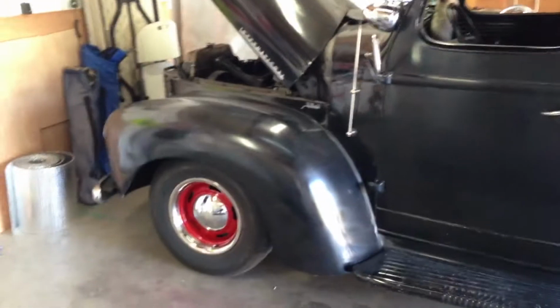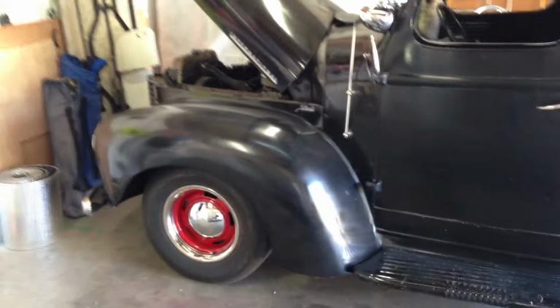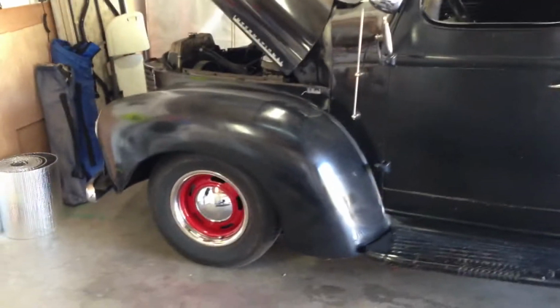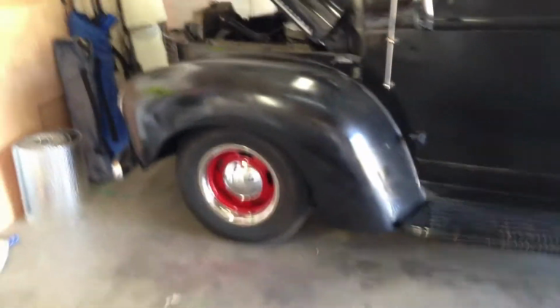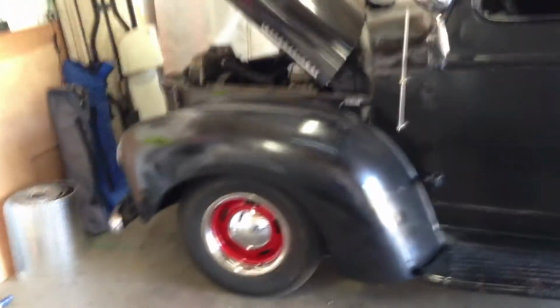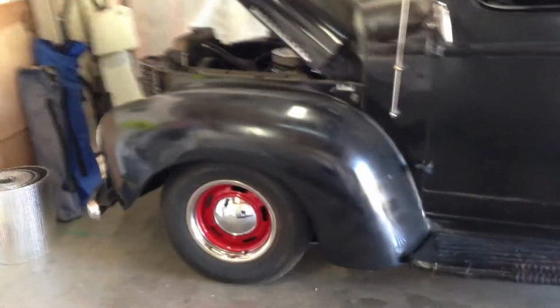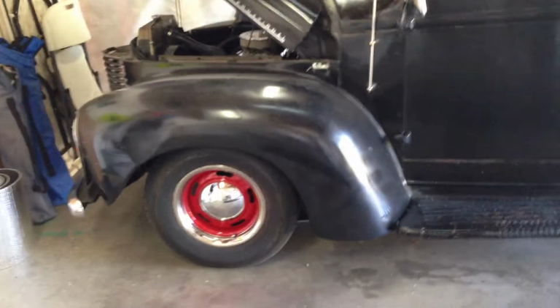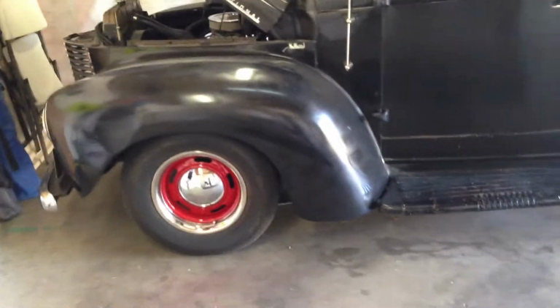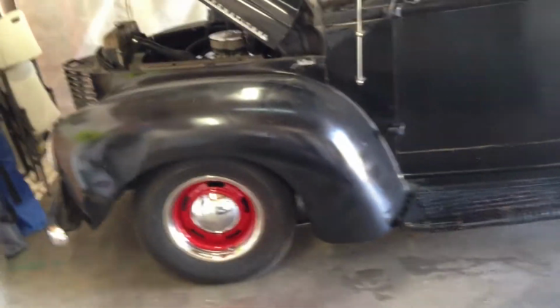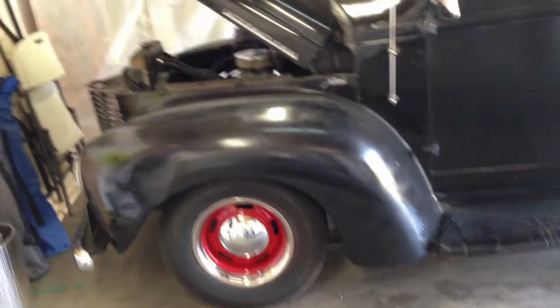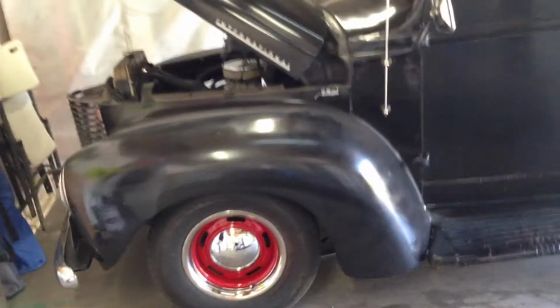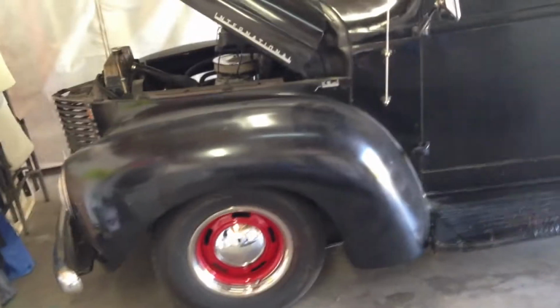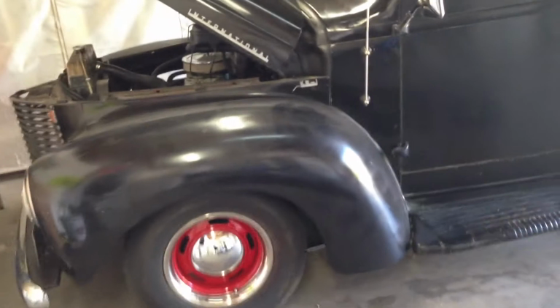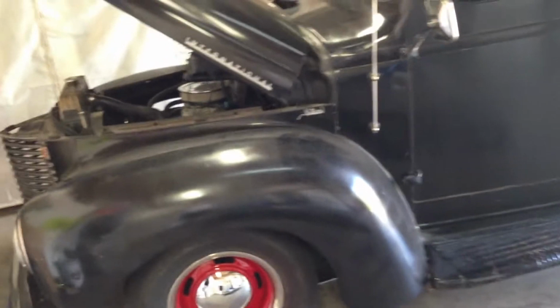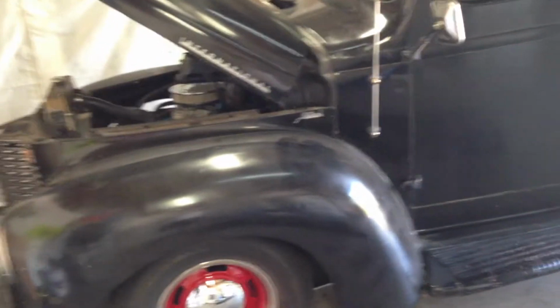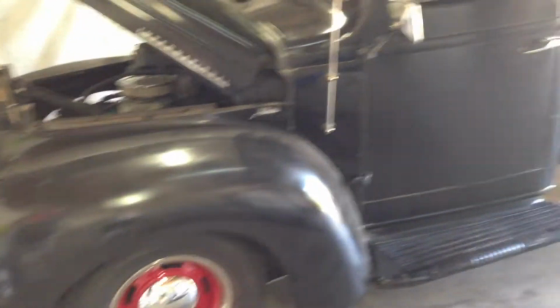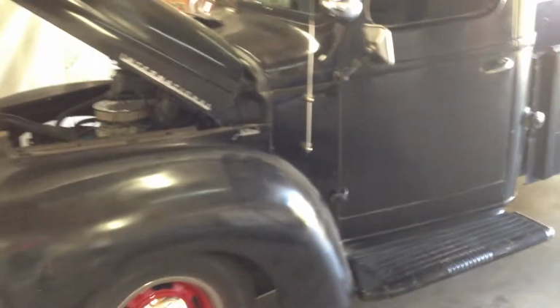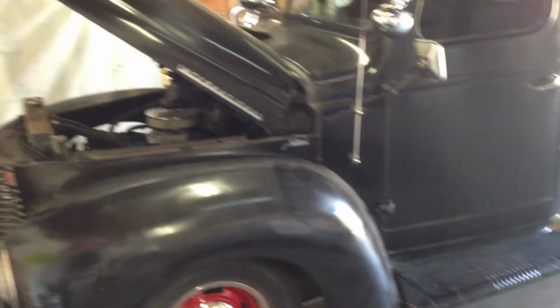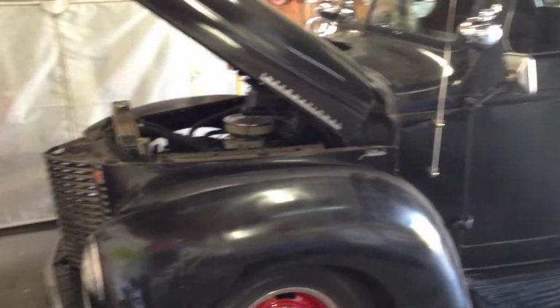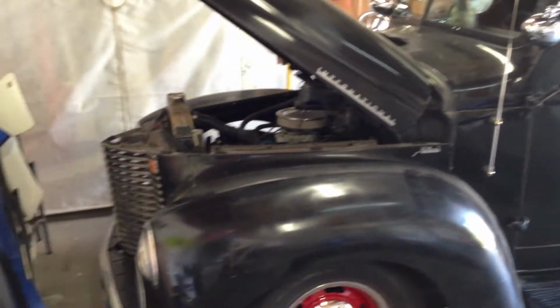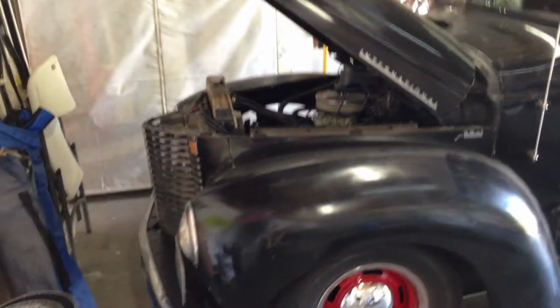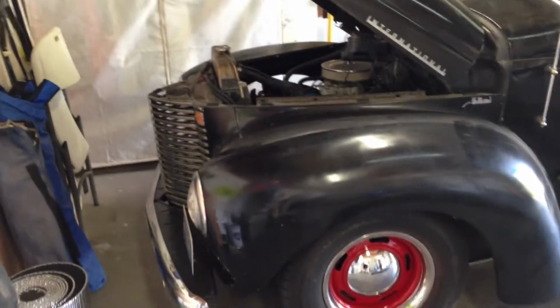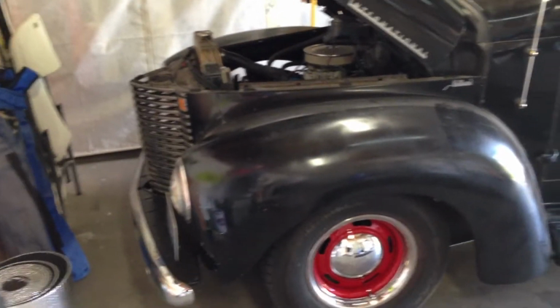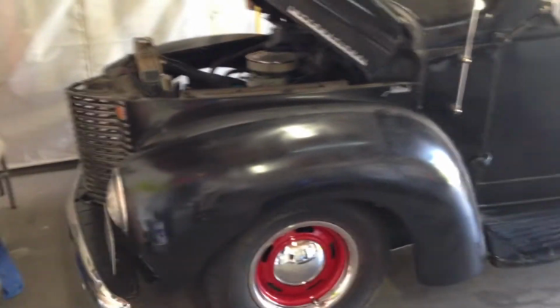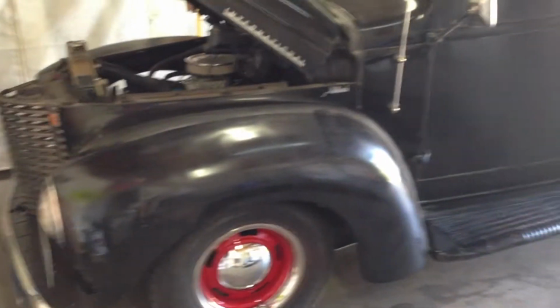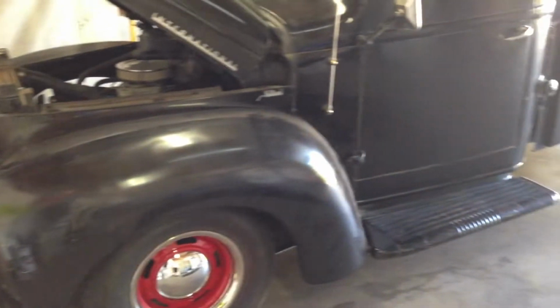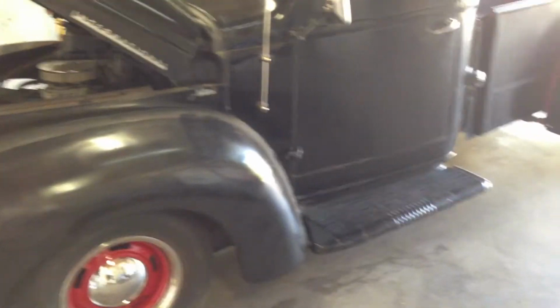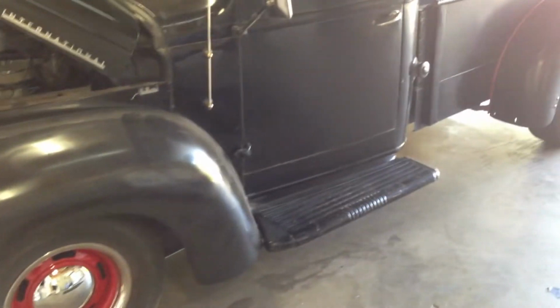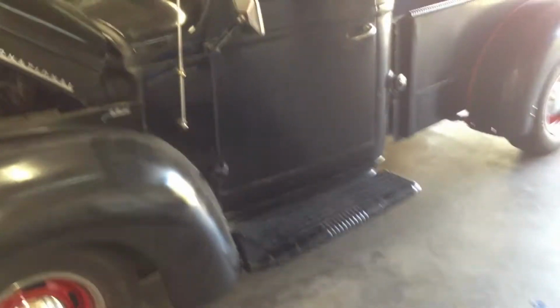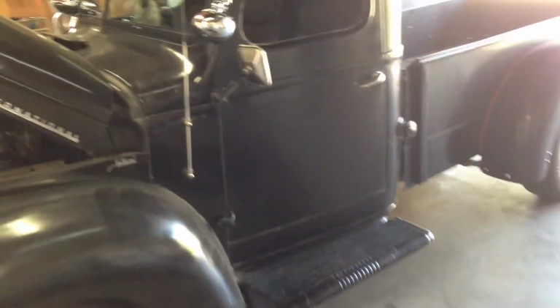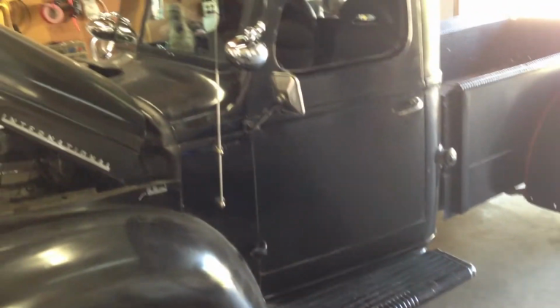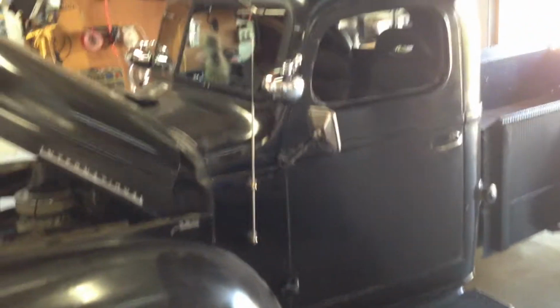Here's a rarity that you won't find too much — for the guy that wants to be different at the car shows, this will definitely do it. A 1947 International KB1 half ton pickup. That's right, you heard me — International.